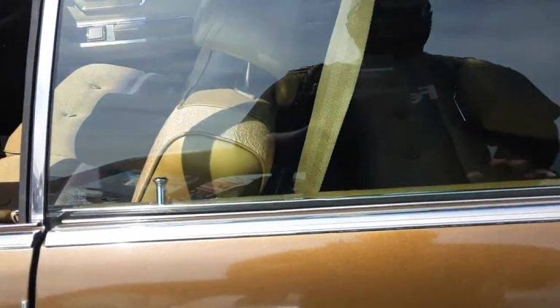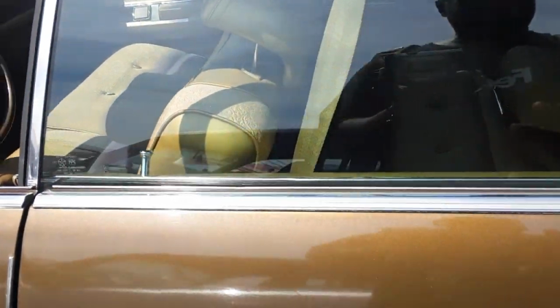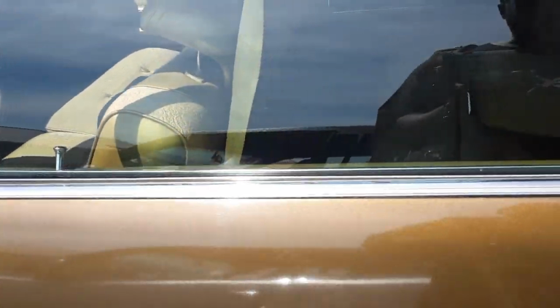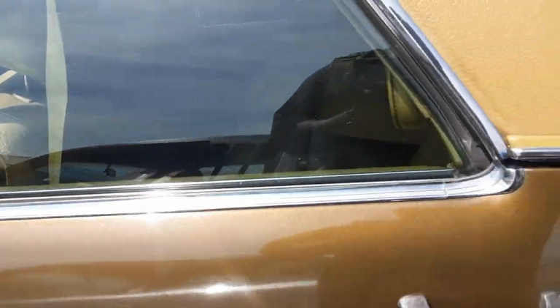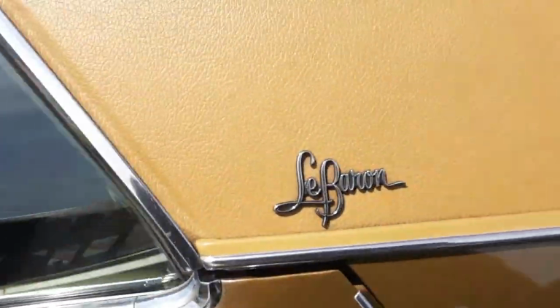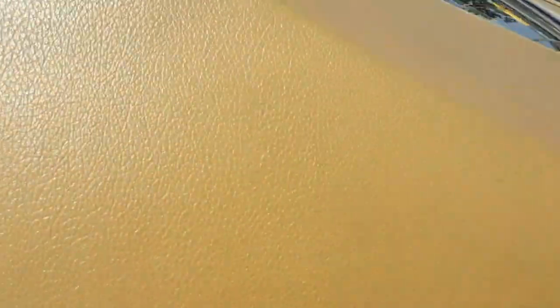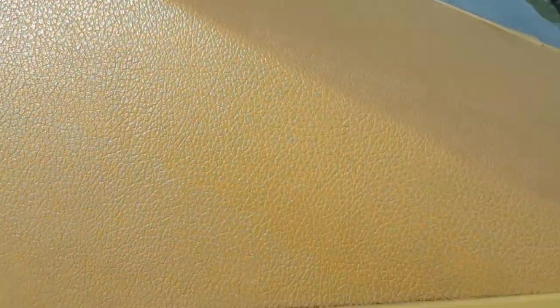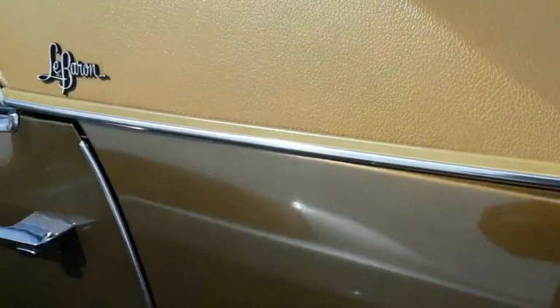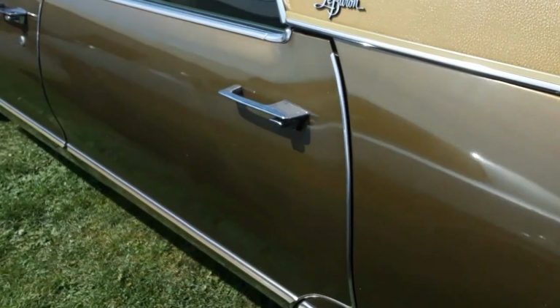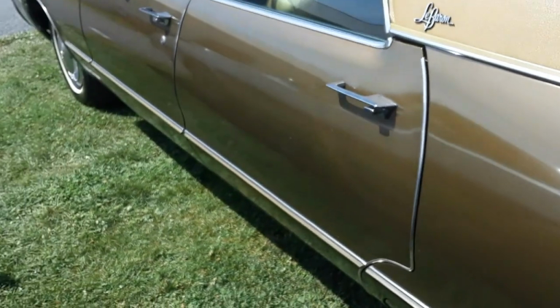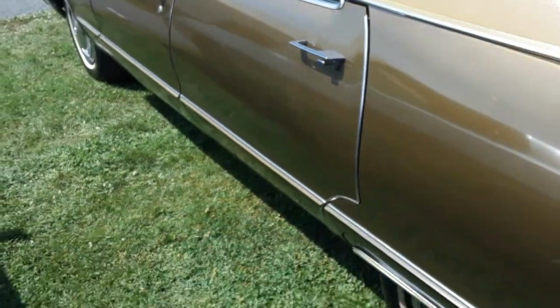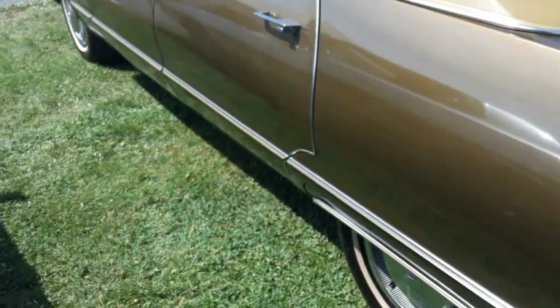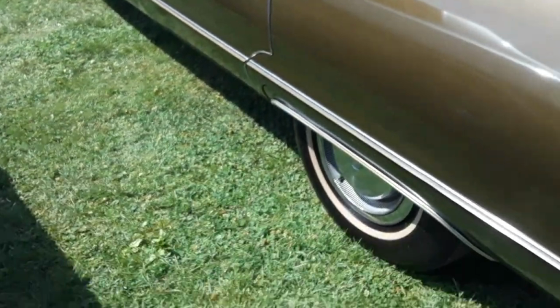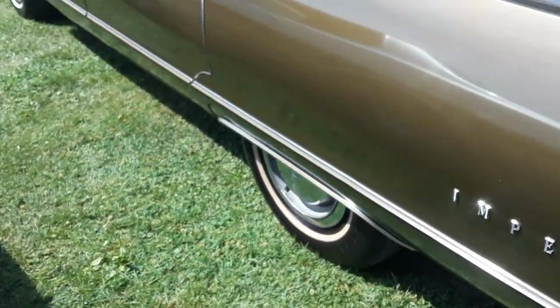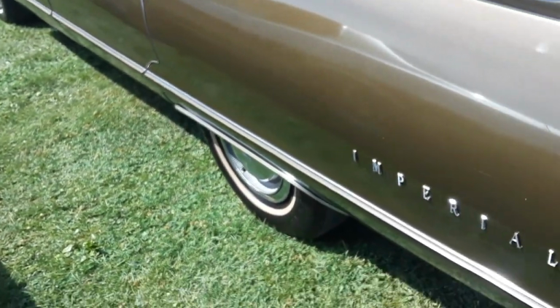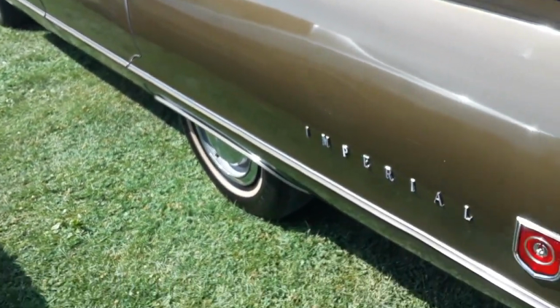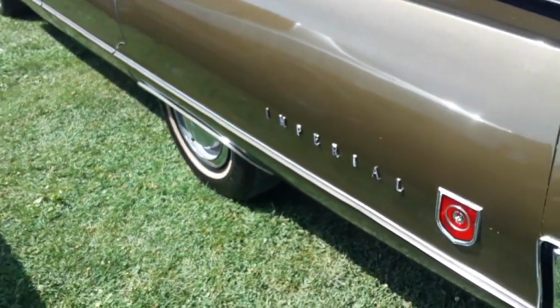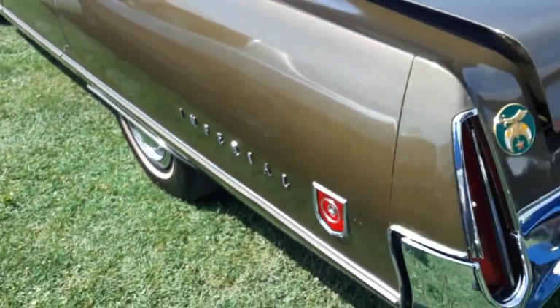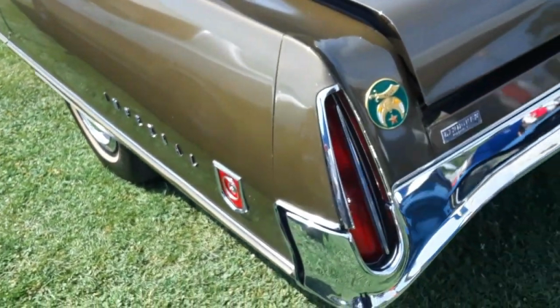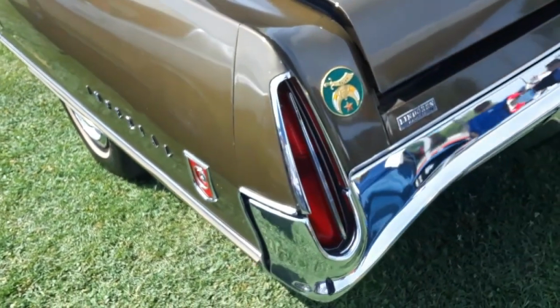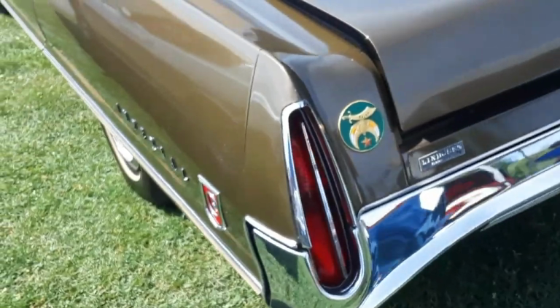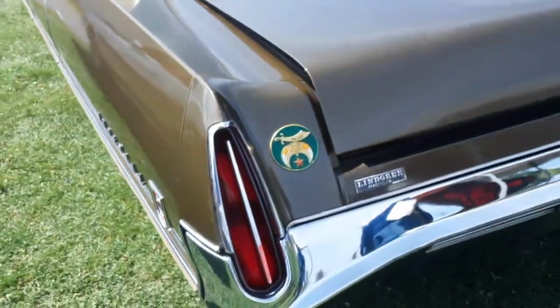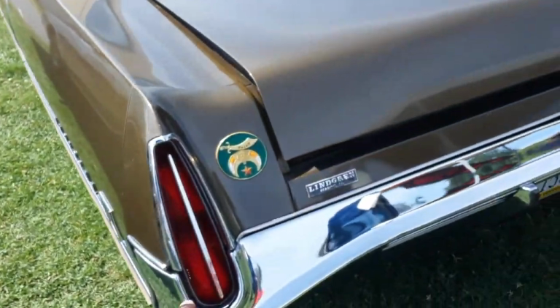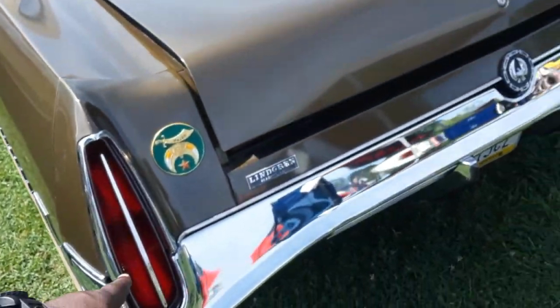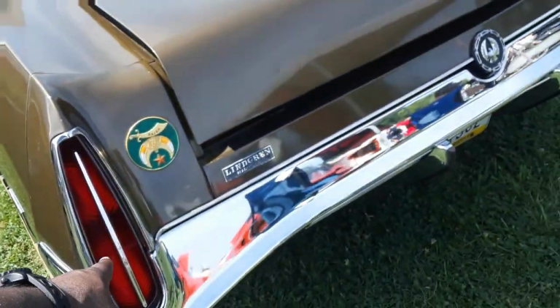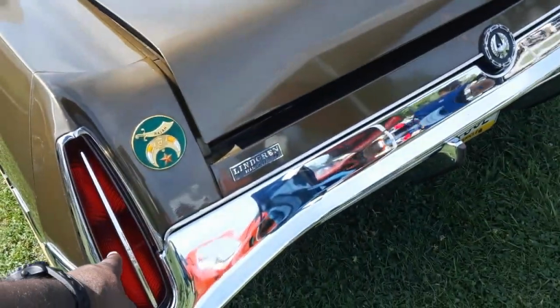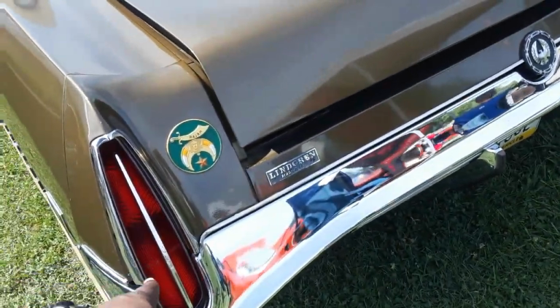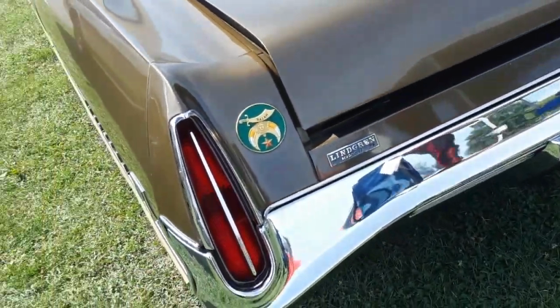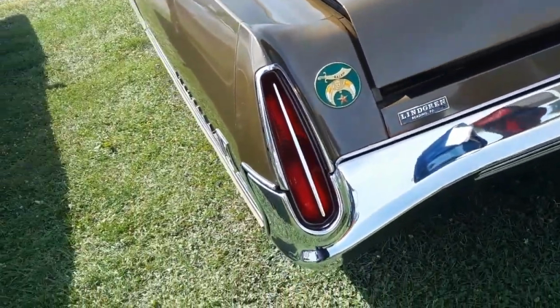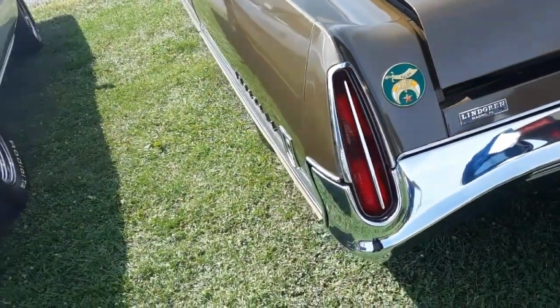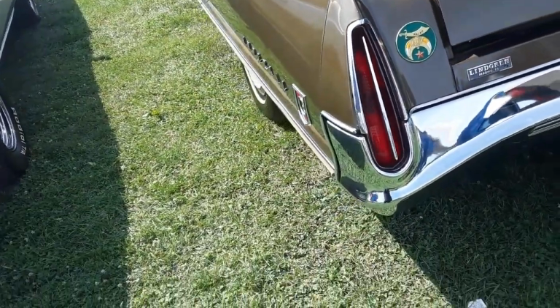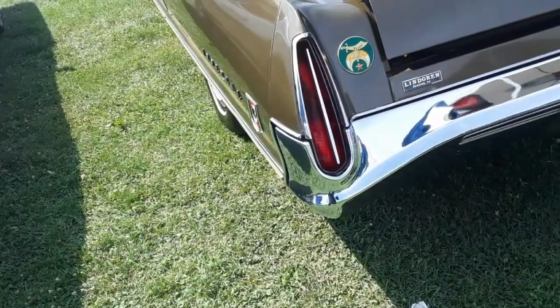I've never seen one of these in person. This is the LeBaron, which is the top of the line. You got to love these teardrop turn signals — awesome.